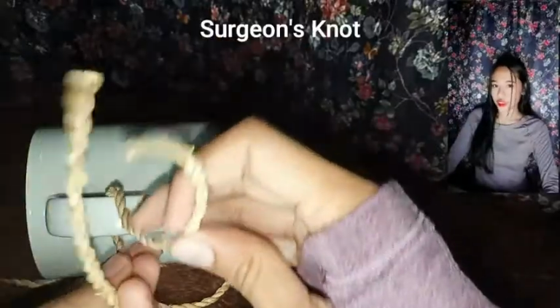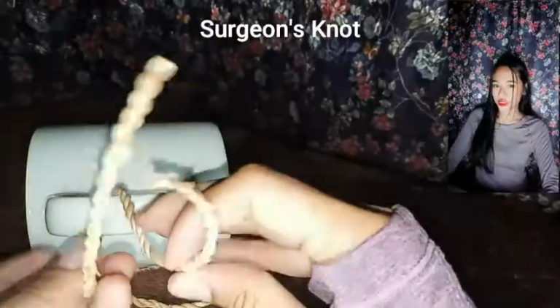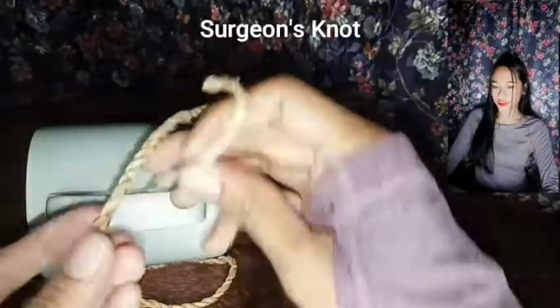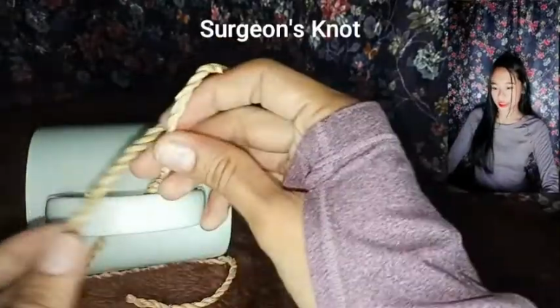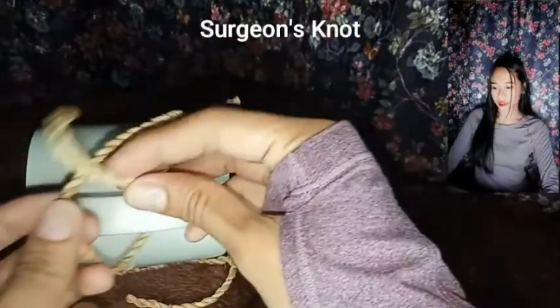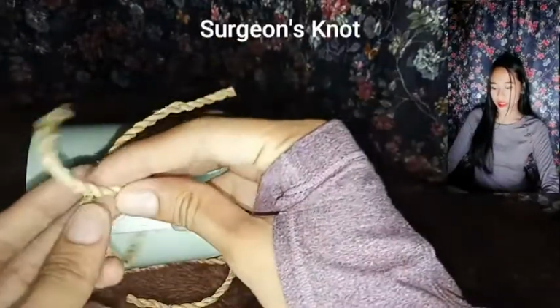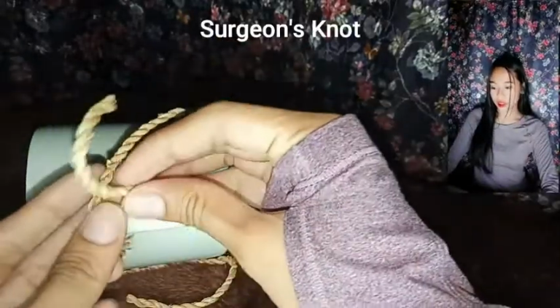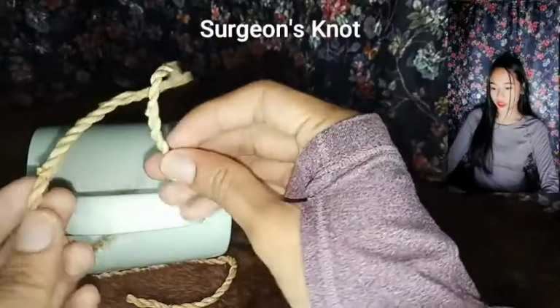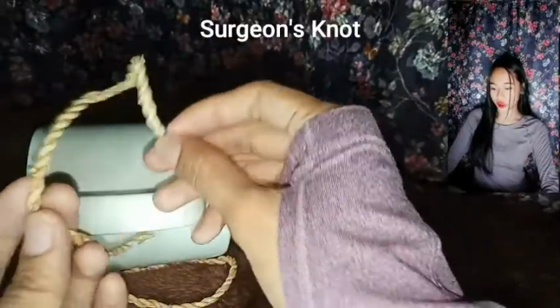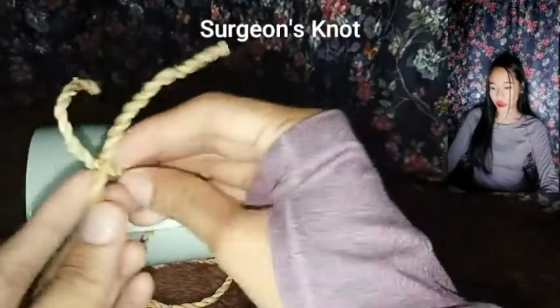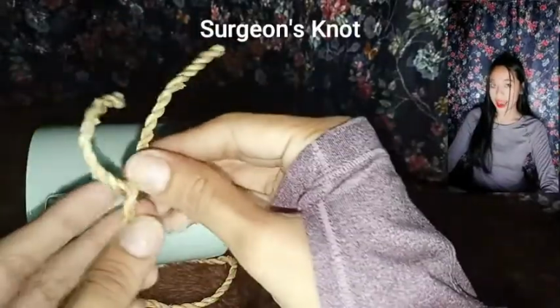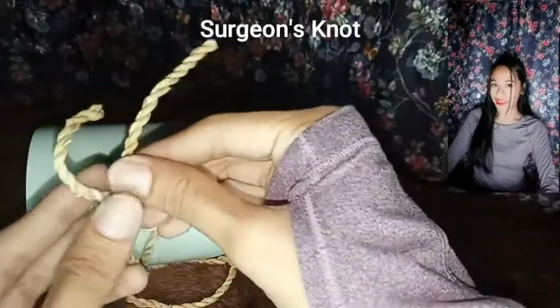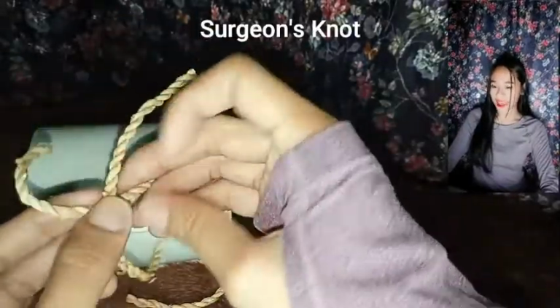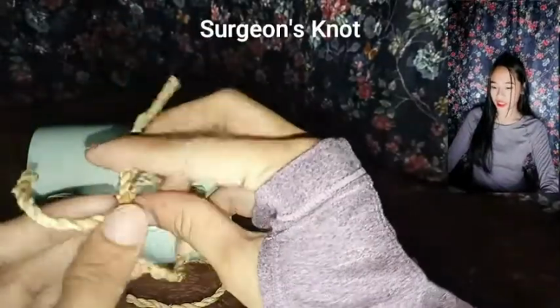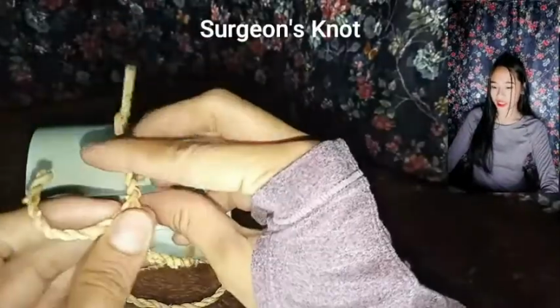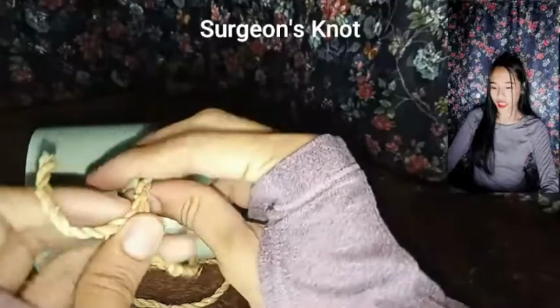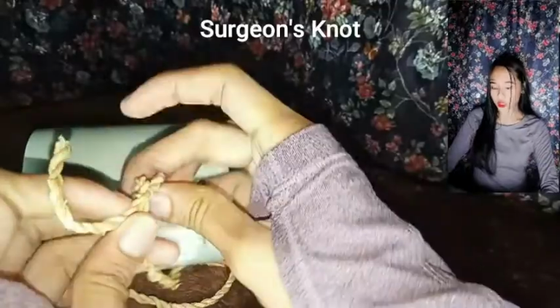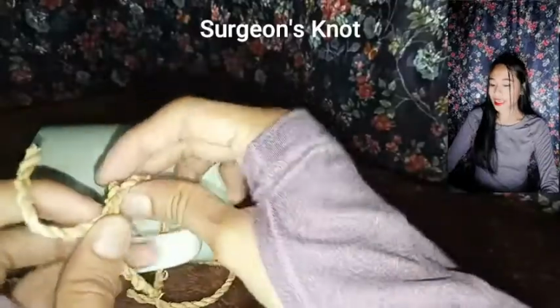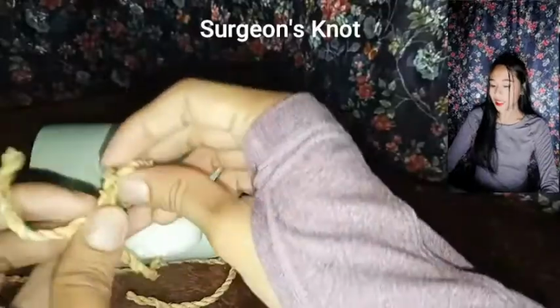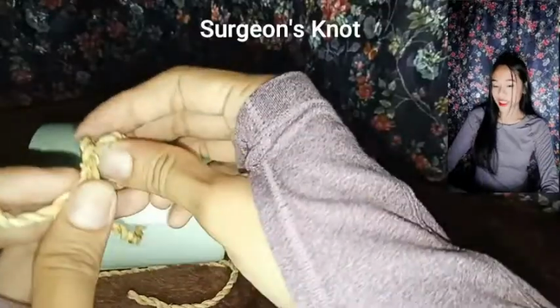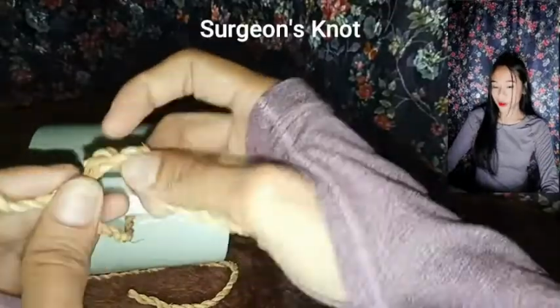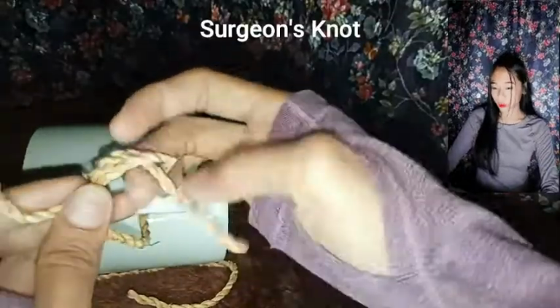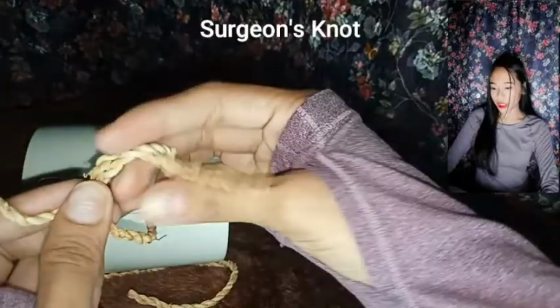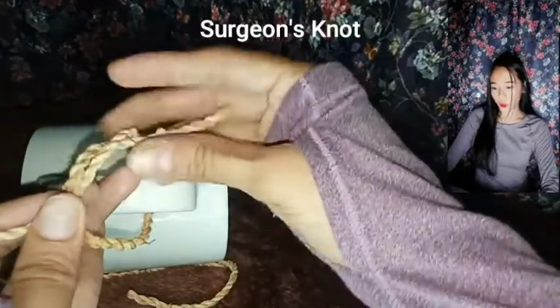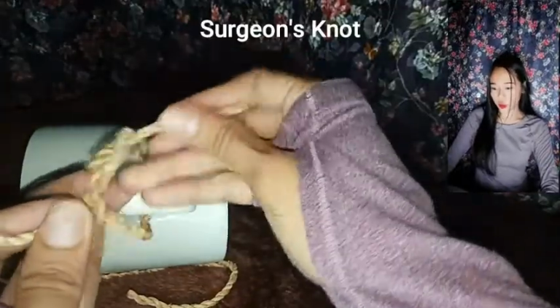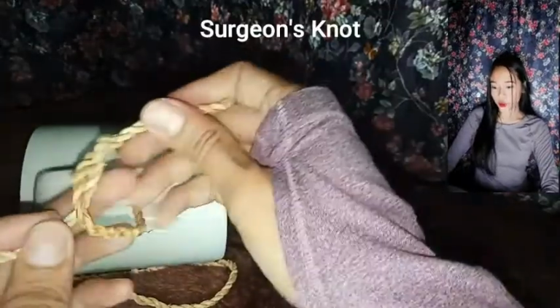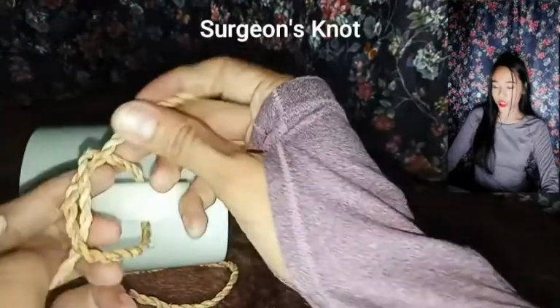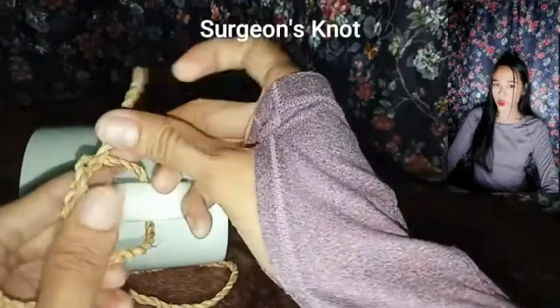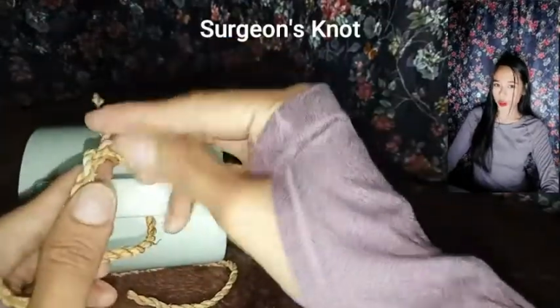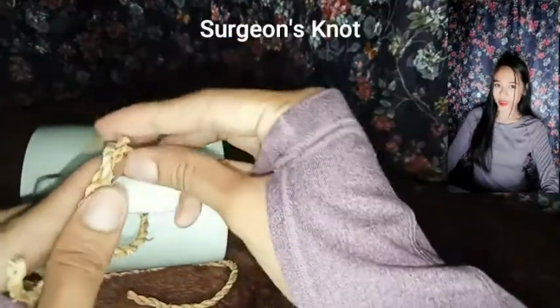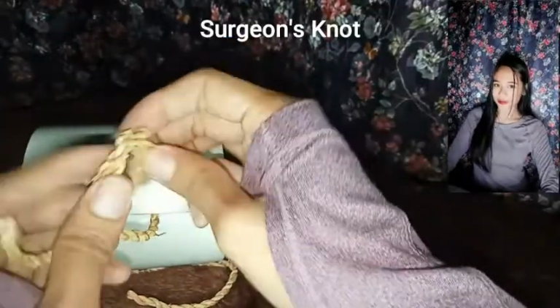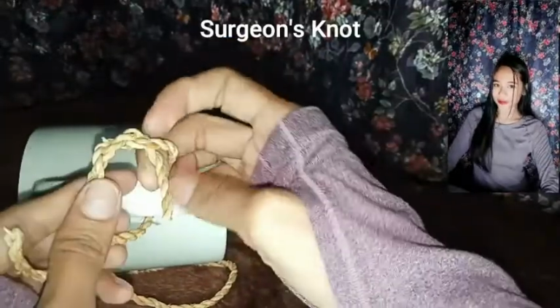Surgeon's nut — it is often used in high-tension tissues that cannot be properly opposed using a square nut.